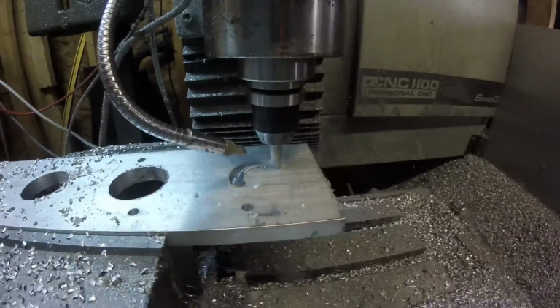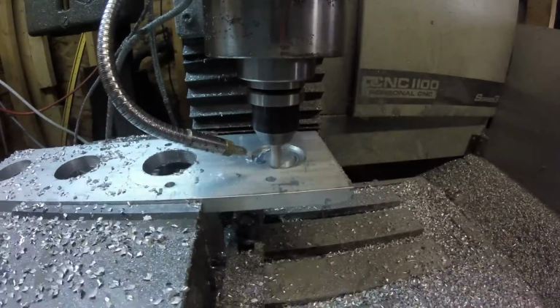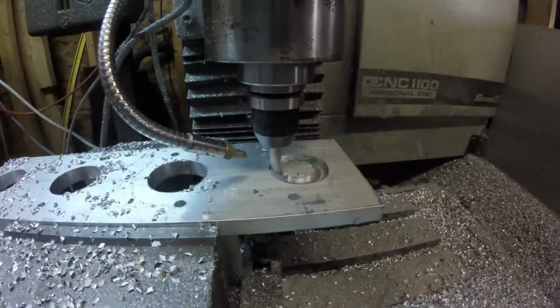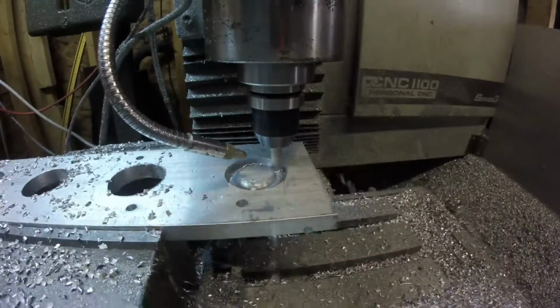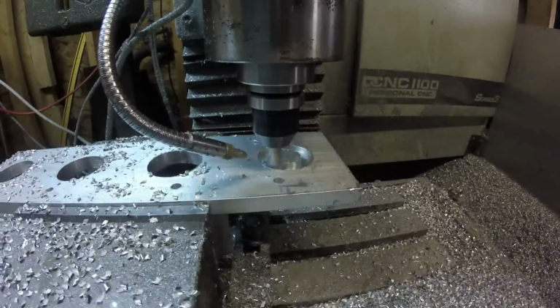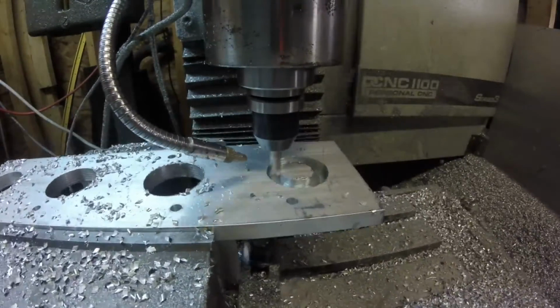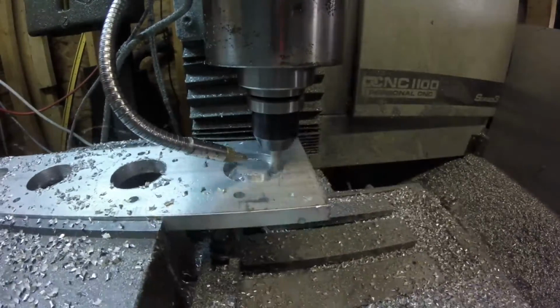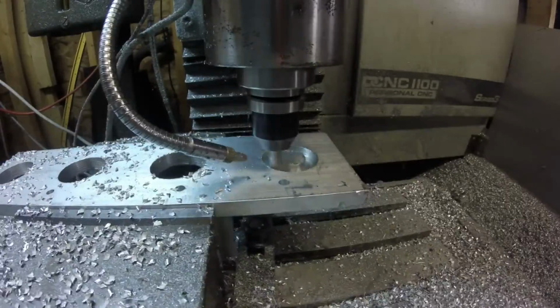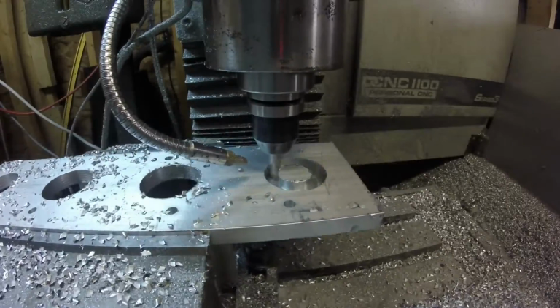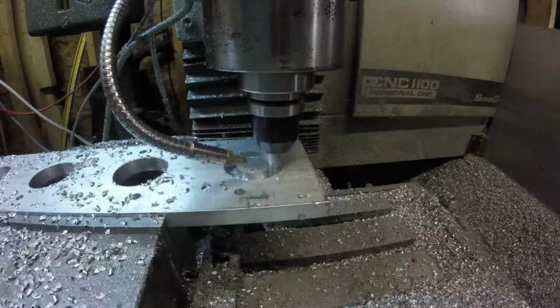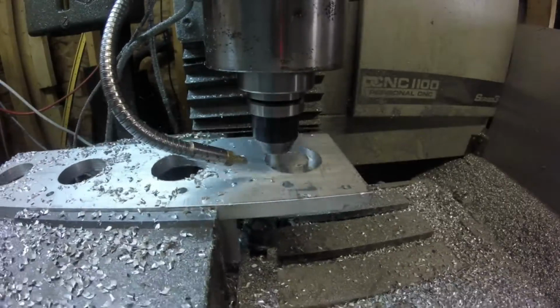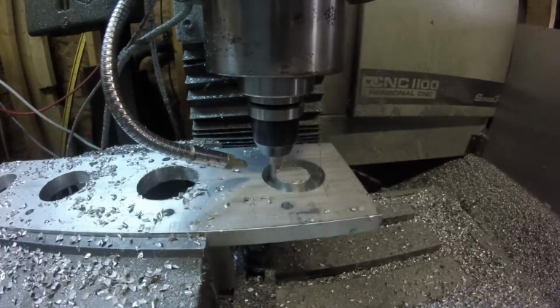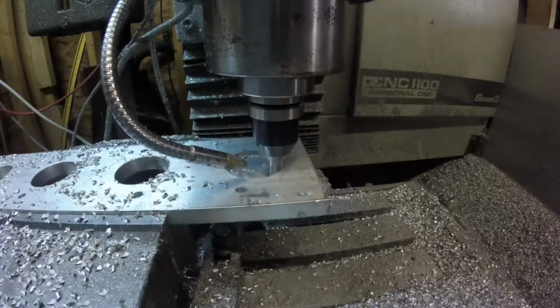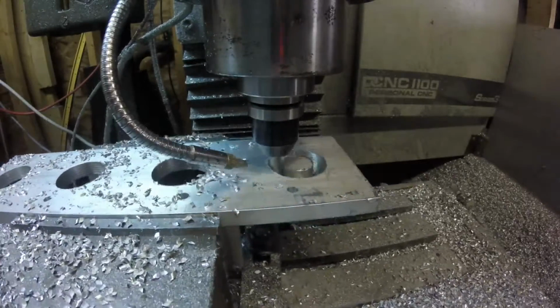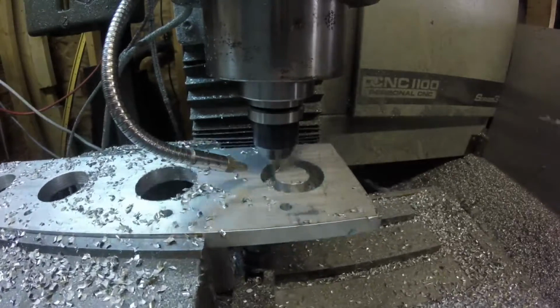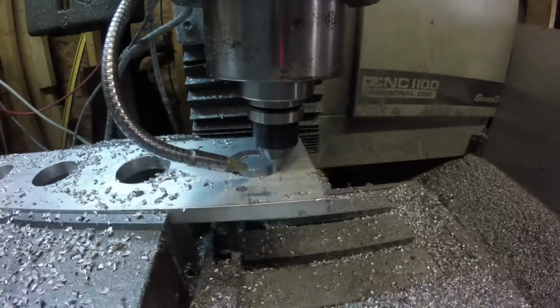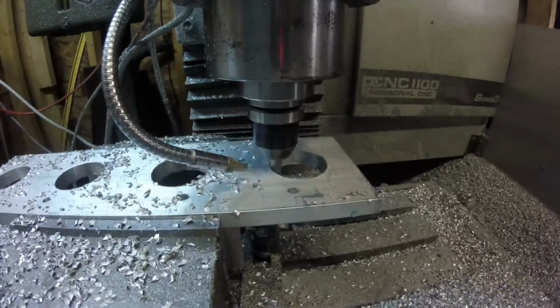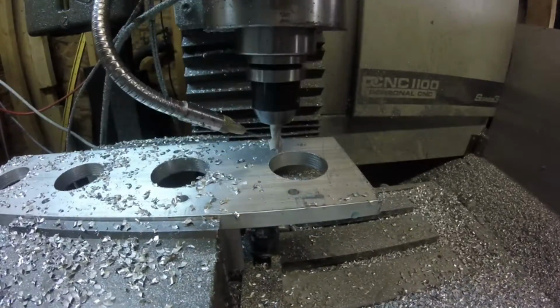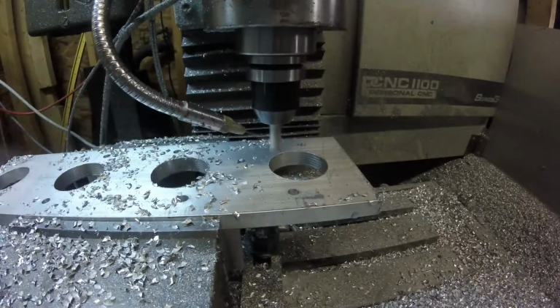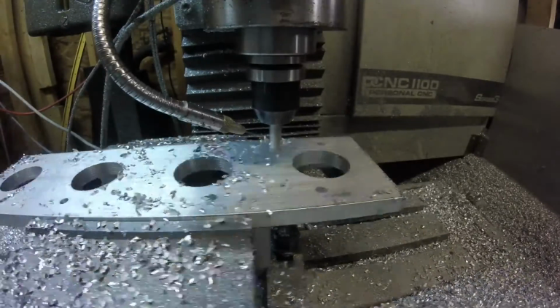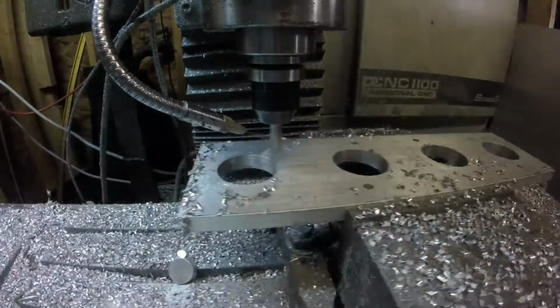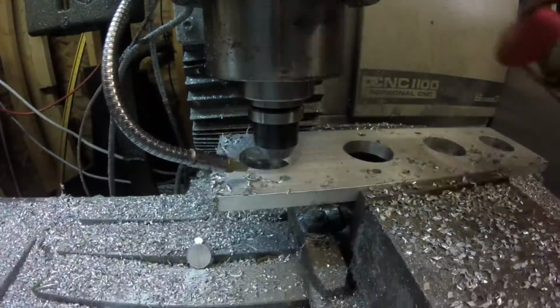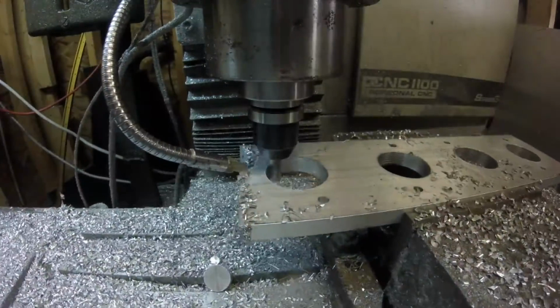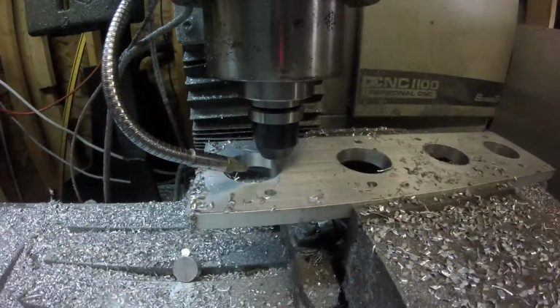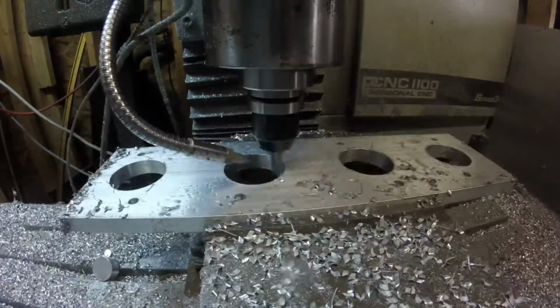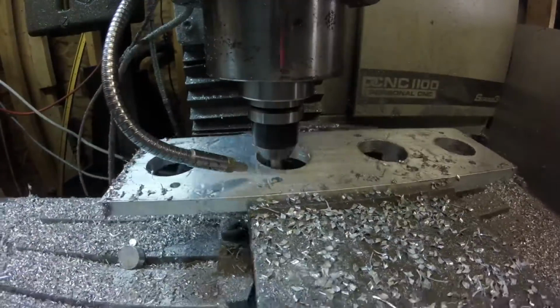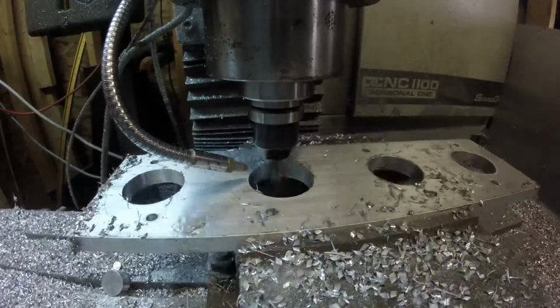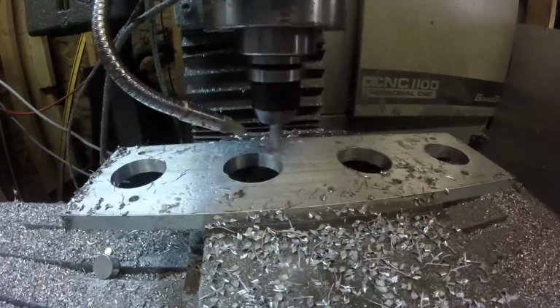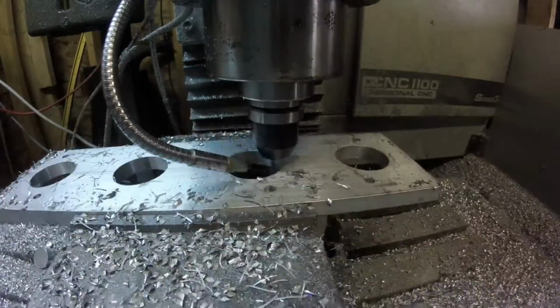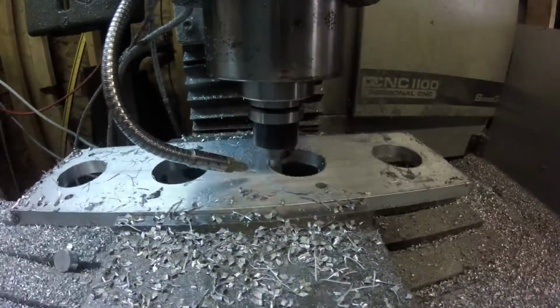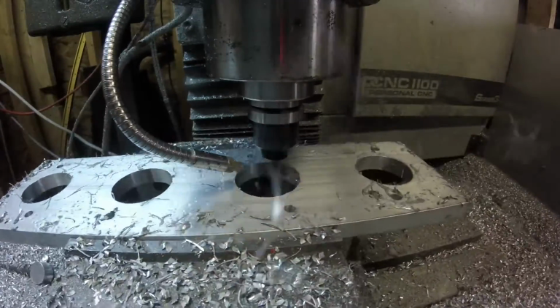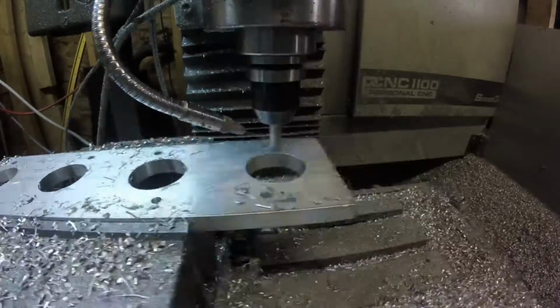Once we get all four bores cut out, we'll put some WD-40 on it and go back and do the finish pass. I found that gives me a pretty good surface.